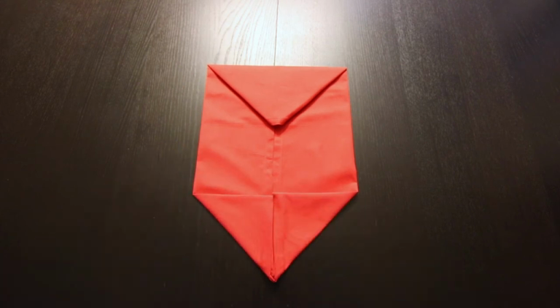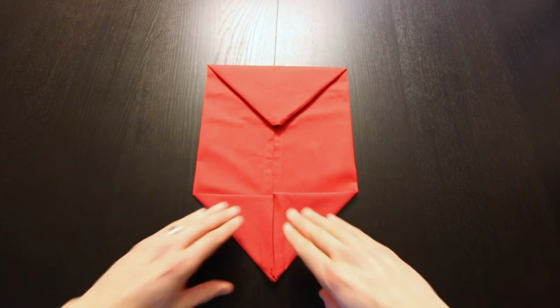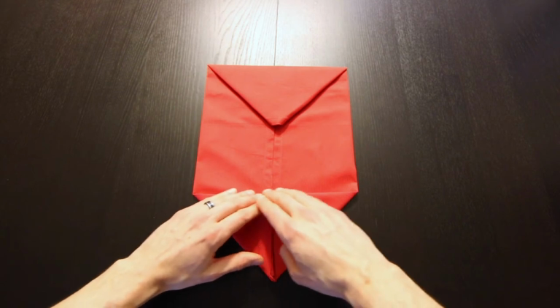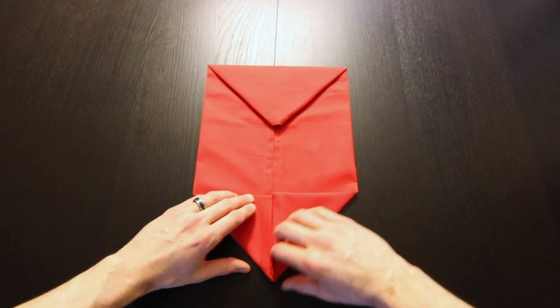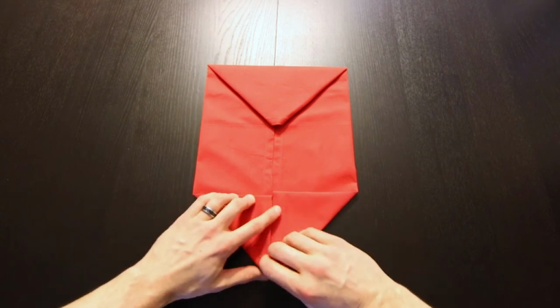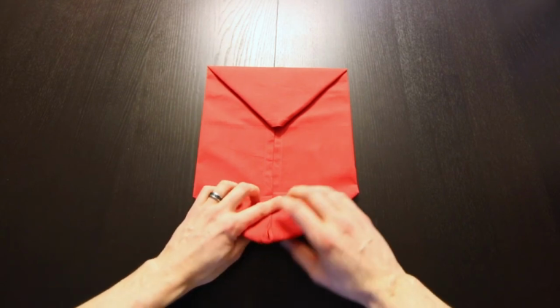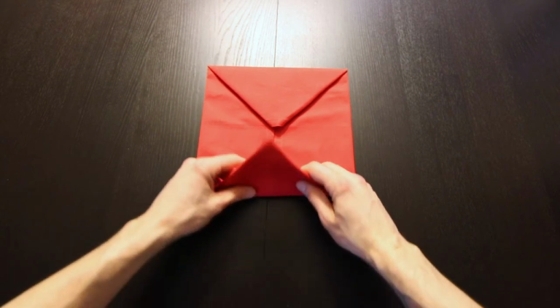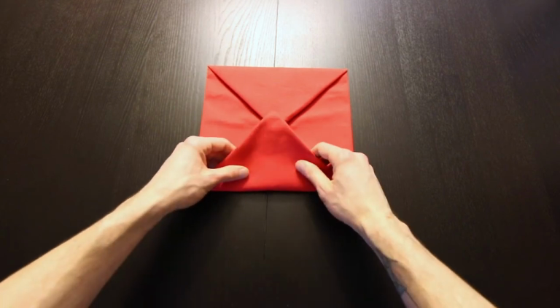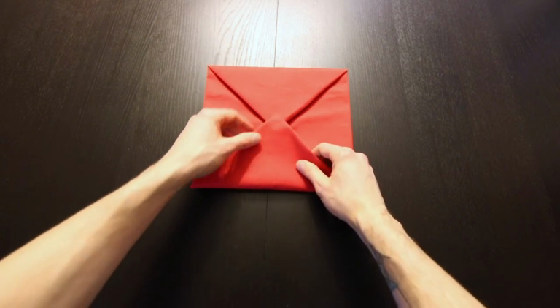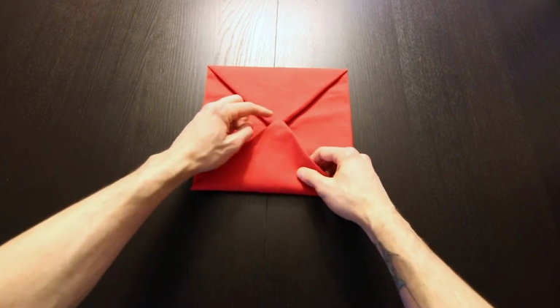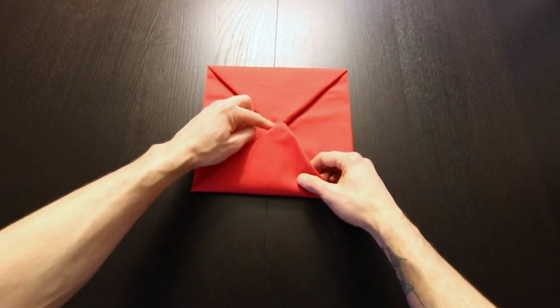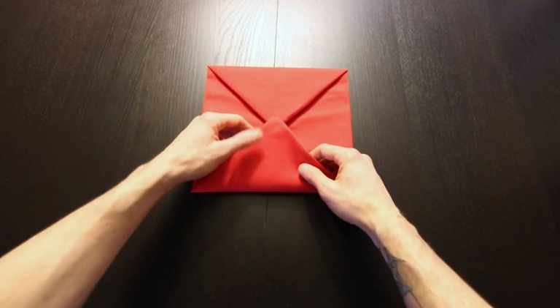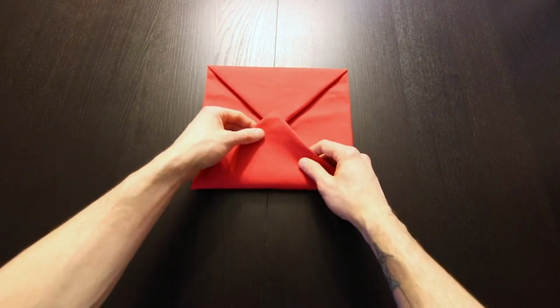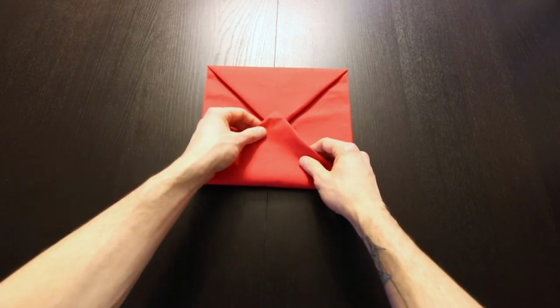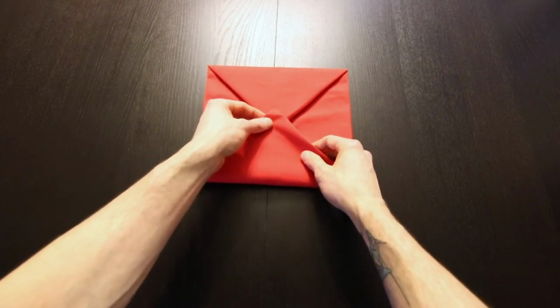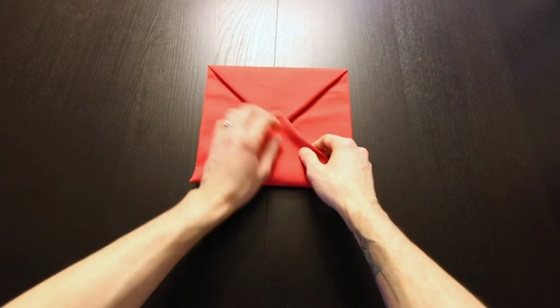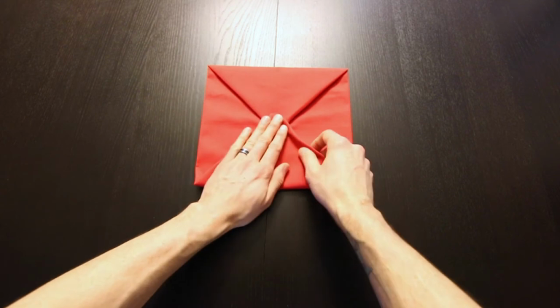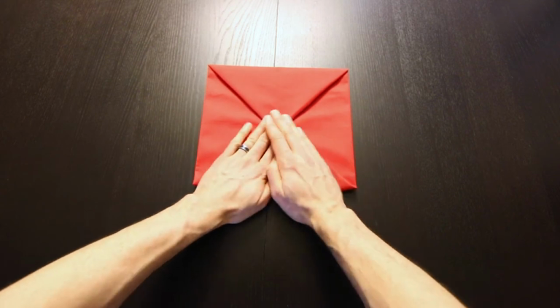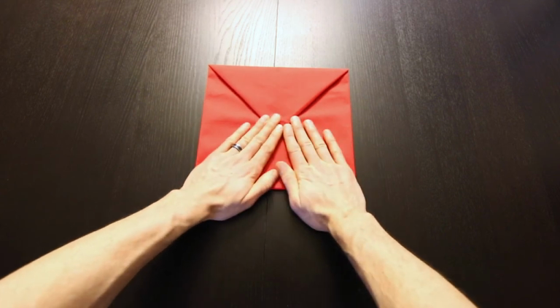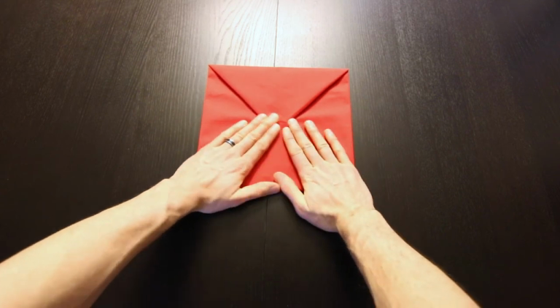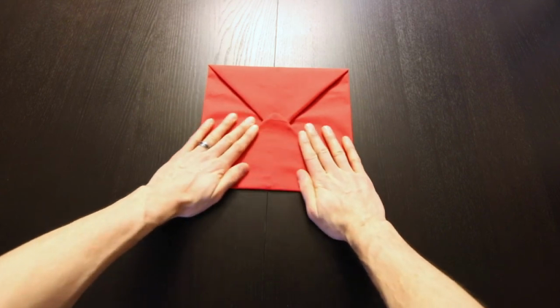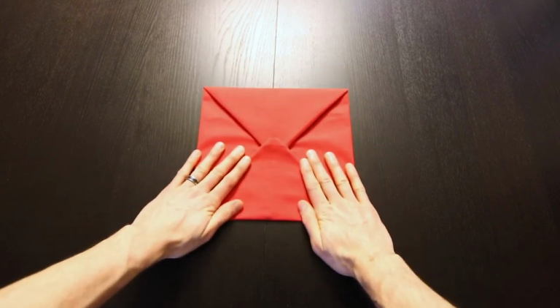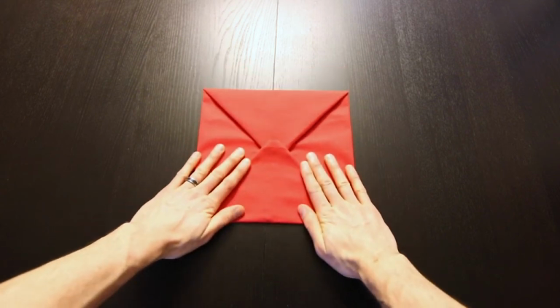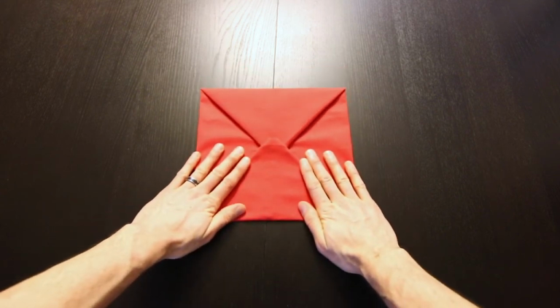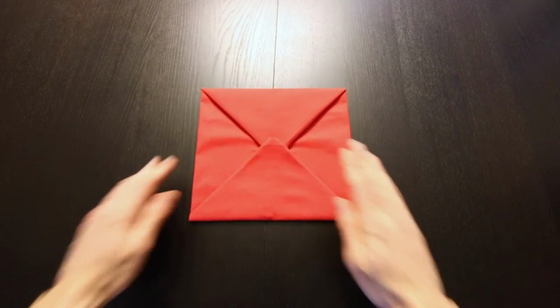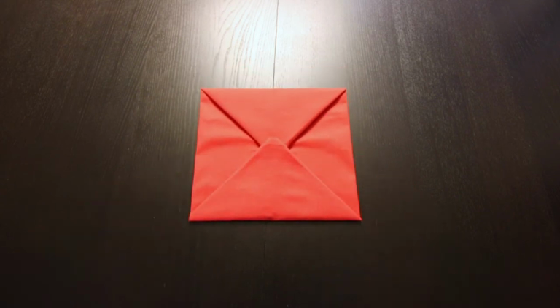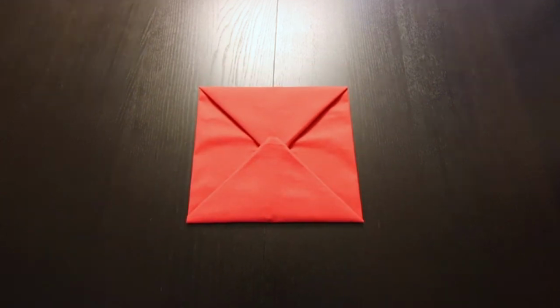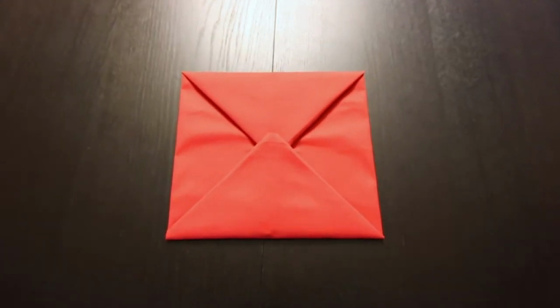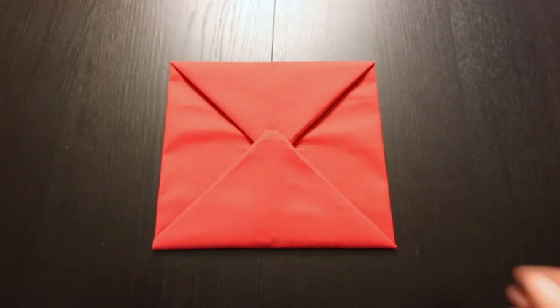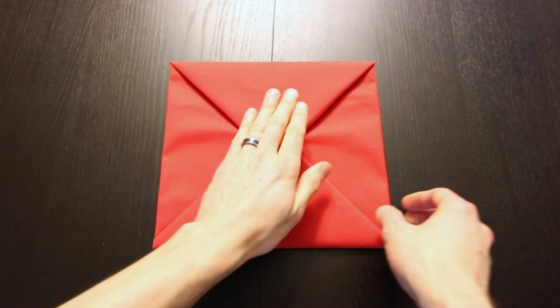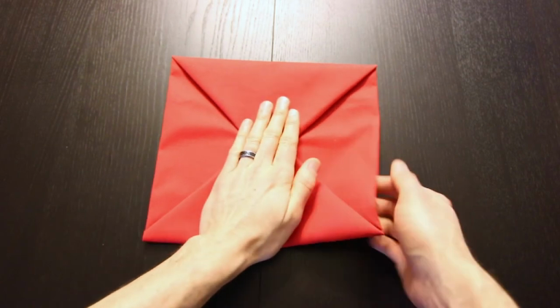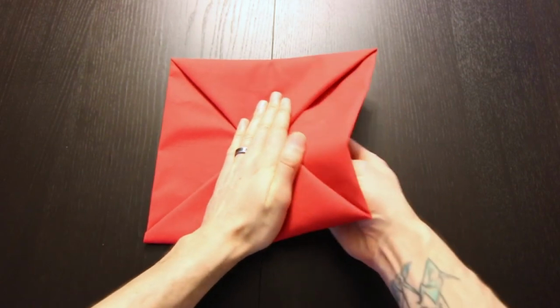Now this time when we fold this edge up, we're going to go just past where this point is, just a little bit. Now turn that whole thing over.